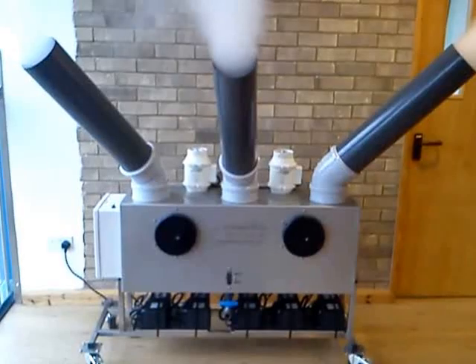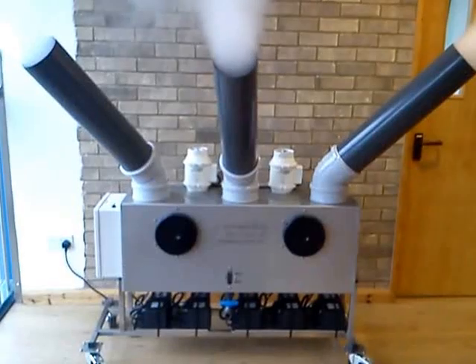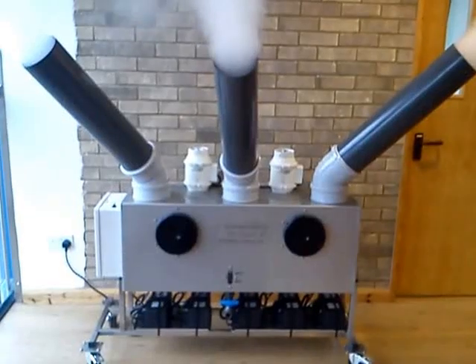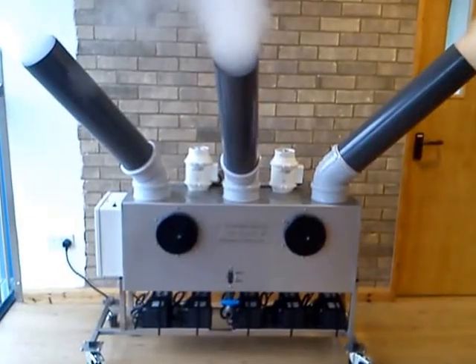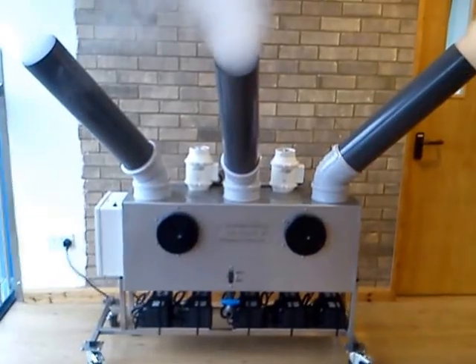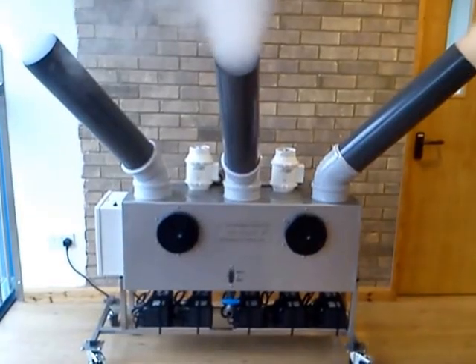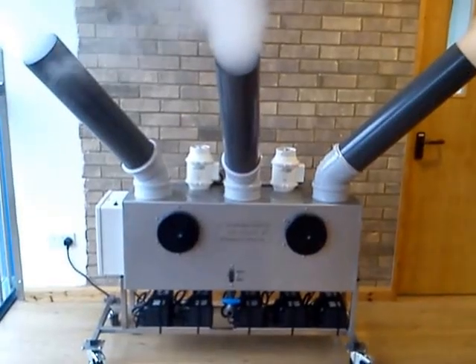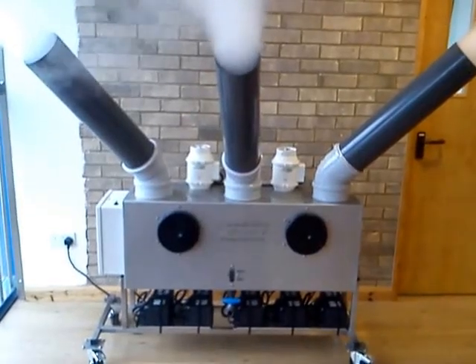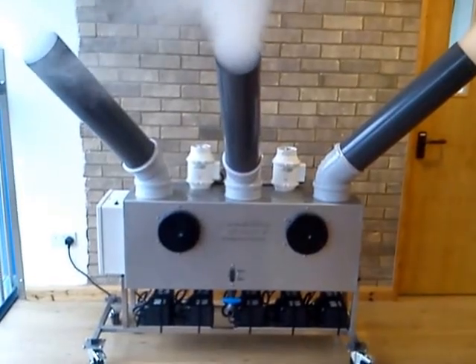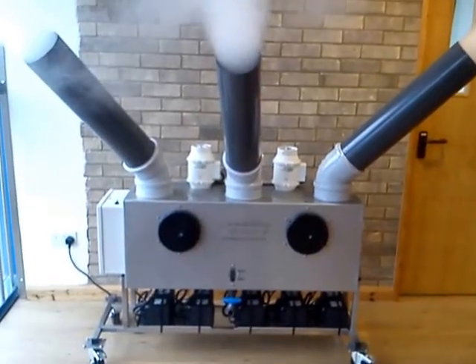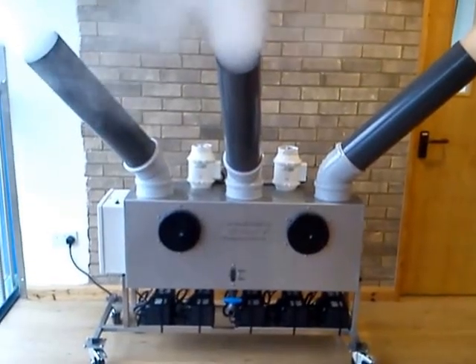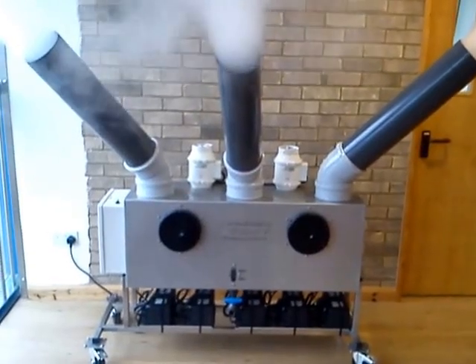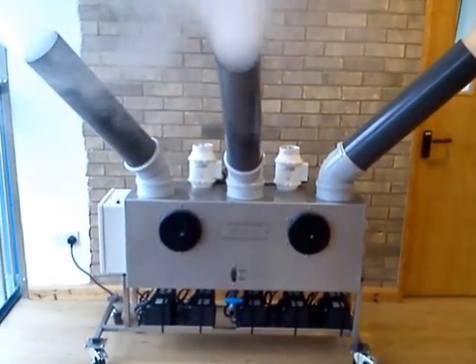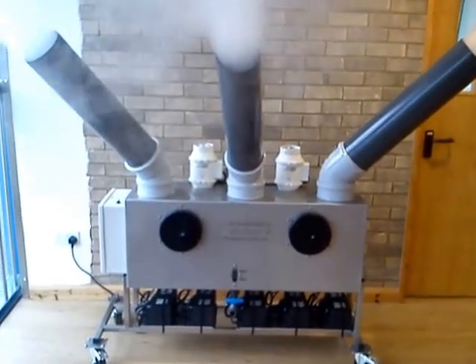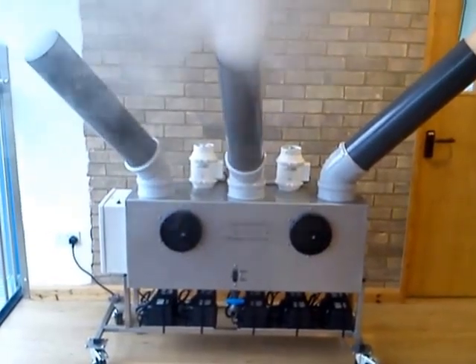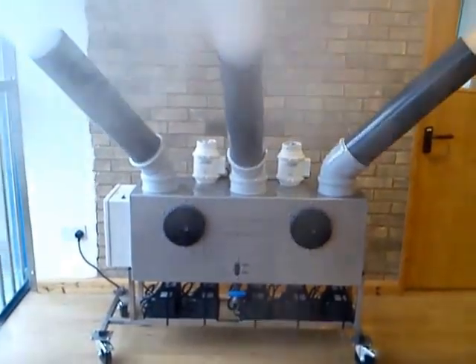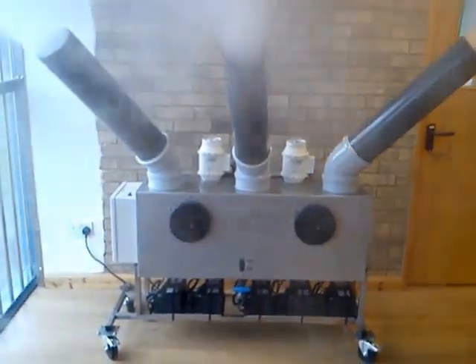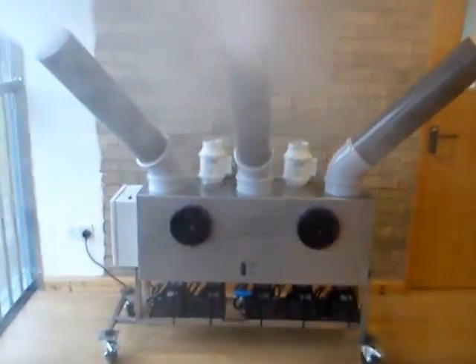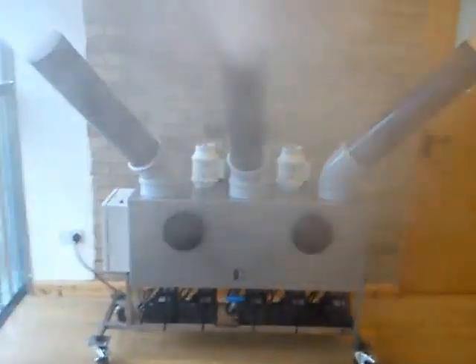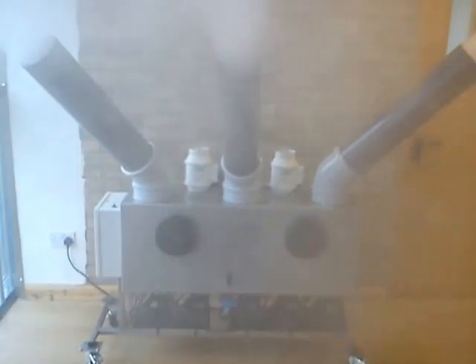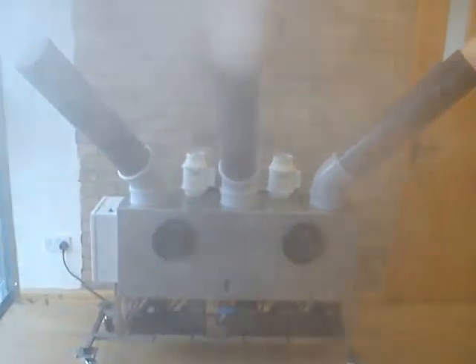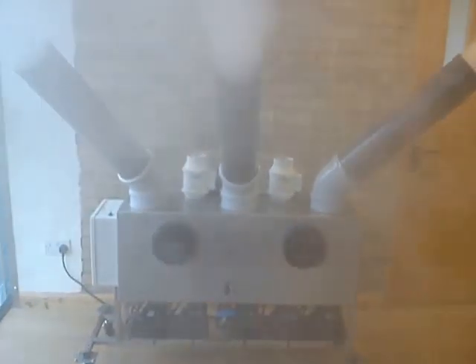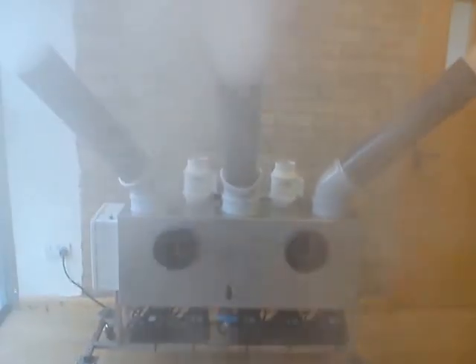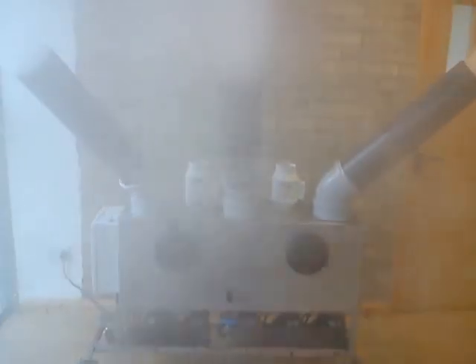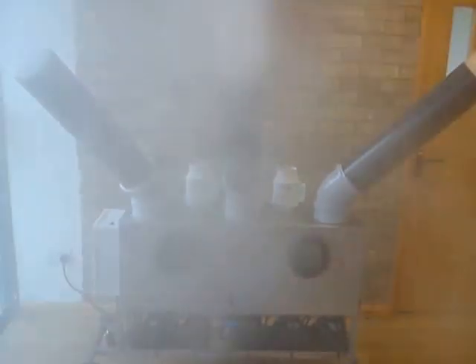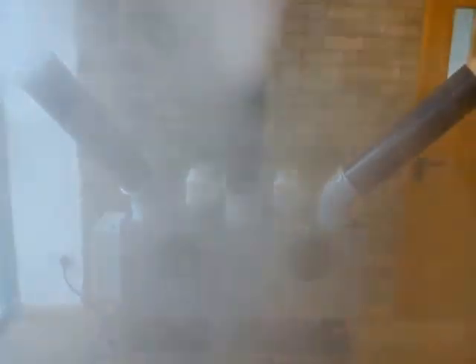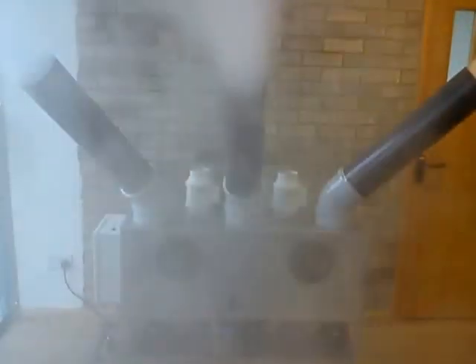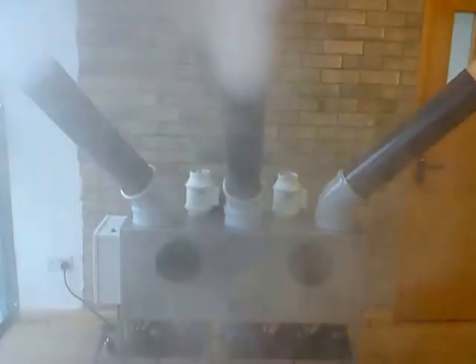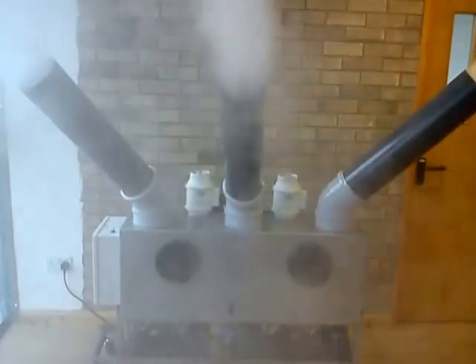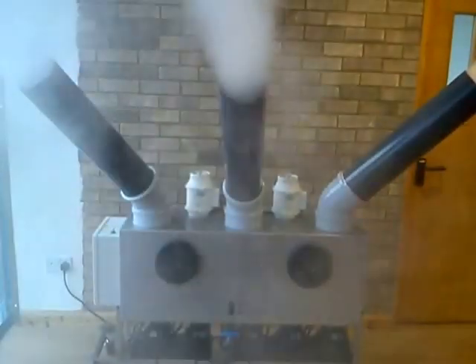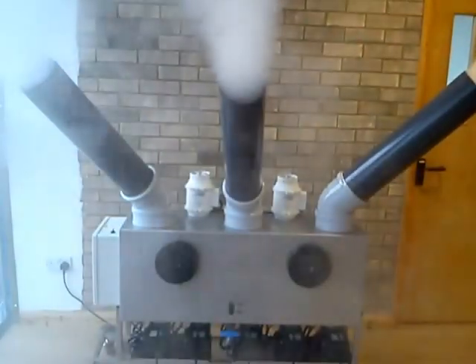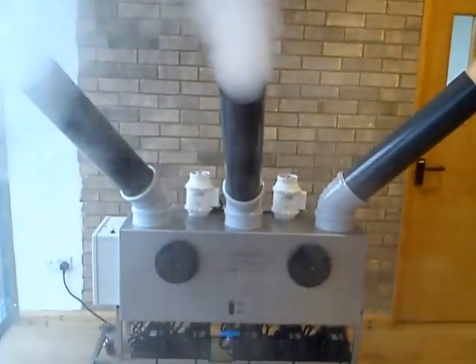The Drysand 9x10 embraces the latest state of the art in ultrasonics, generating a fine ultrasonic fog.